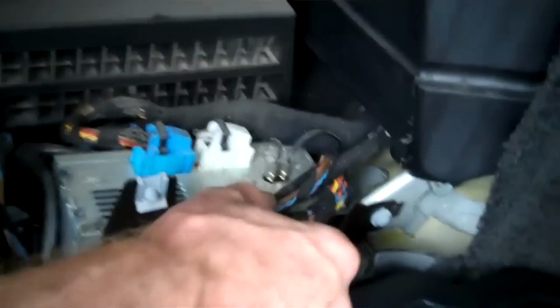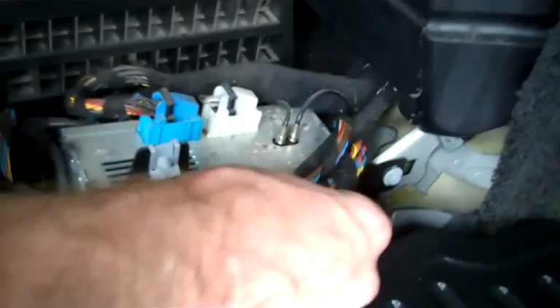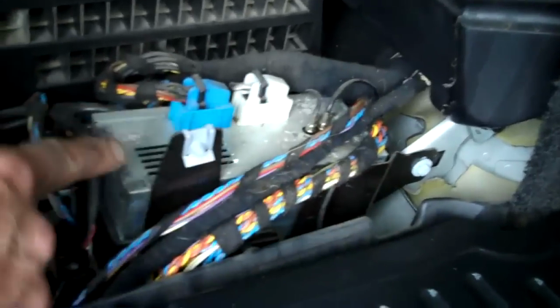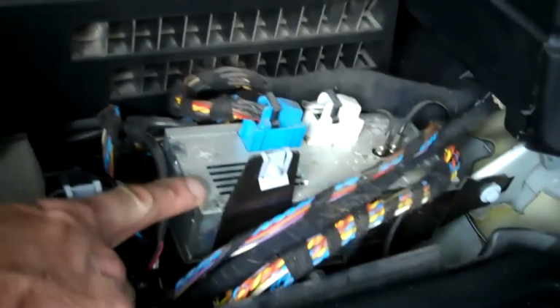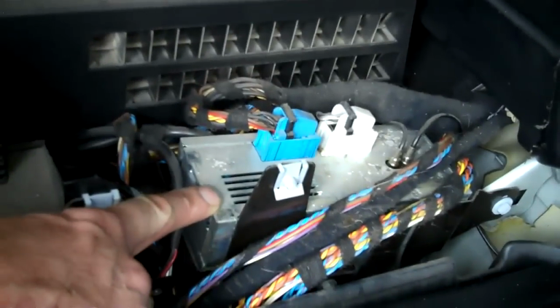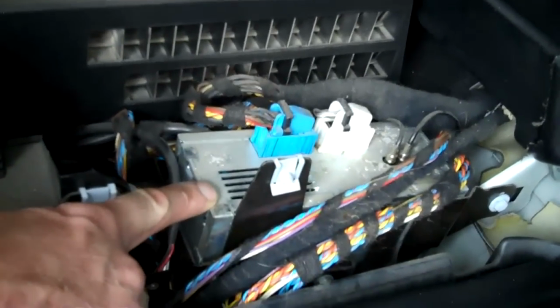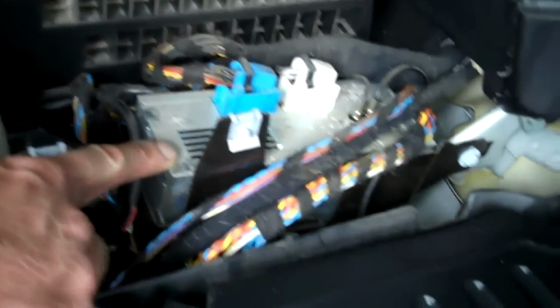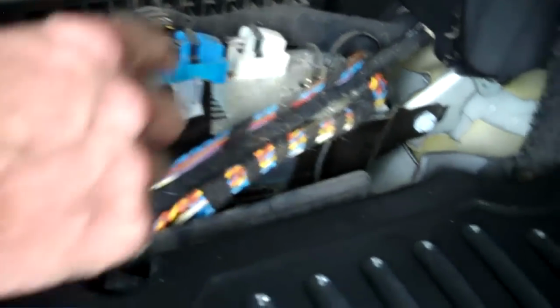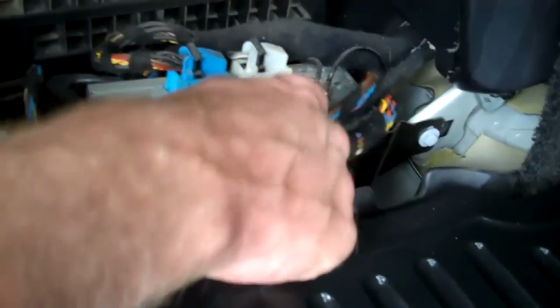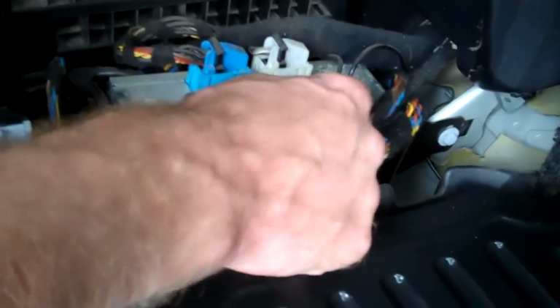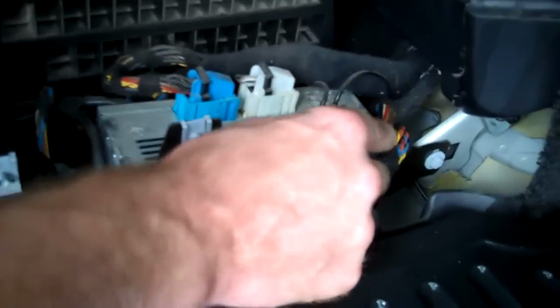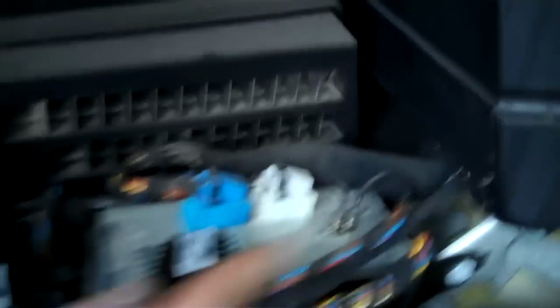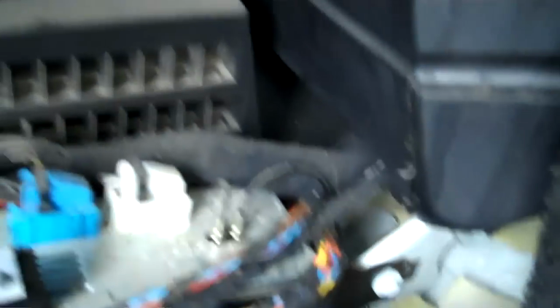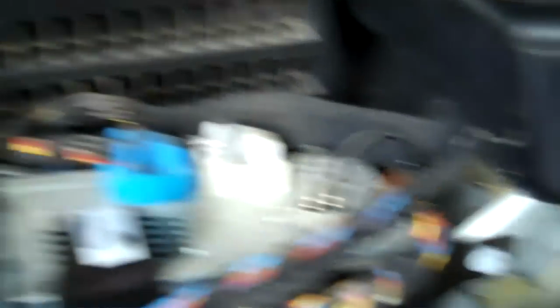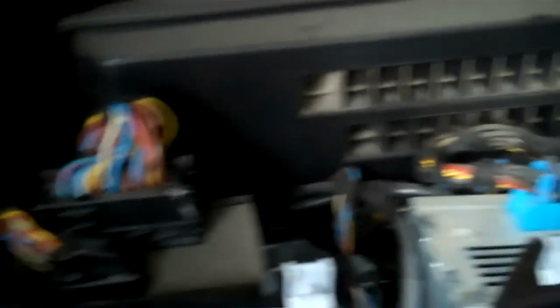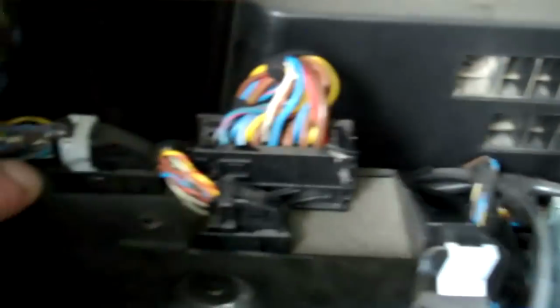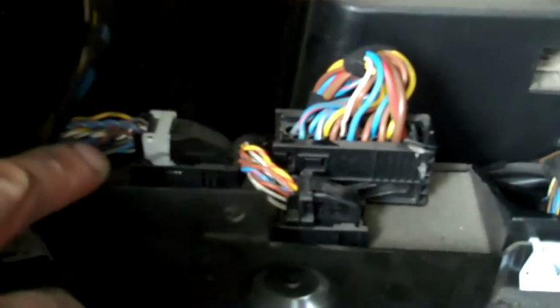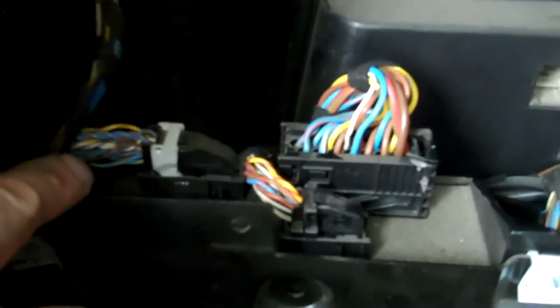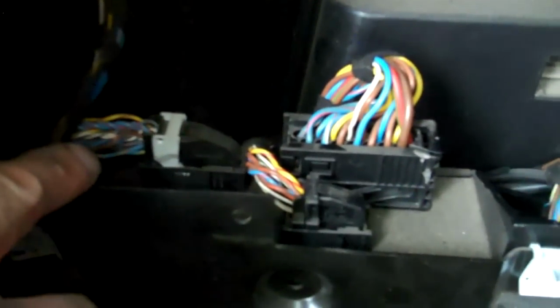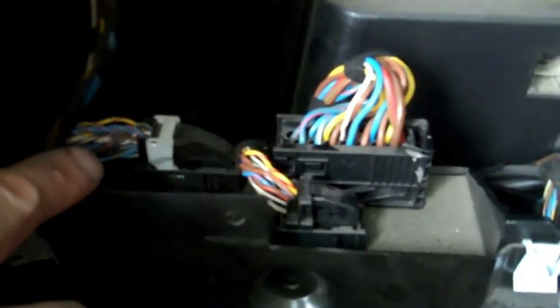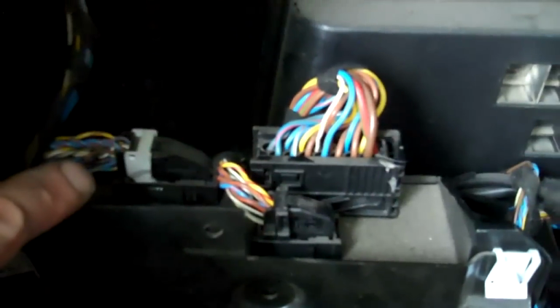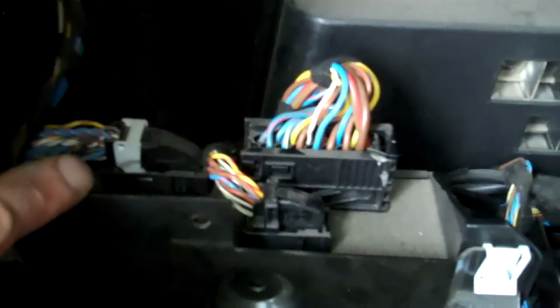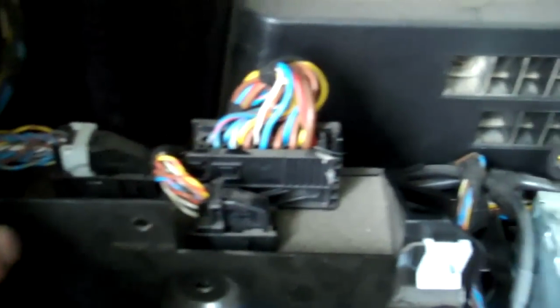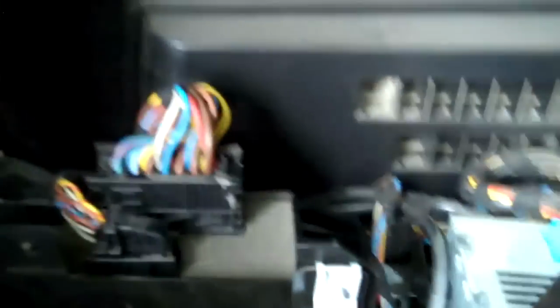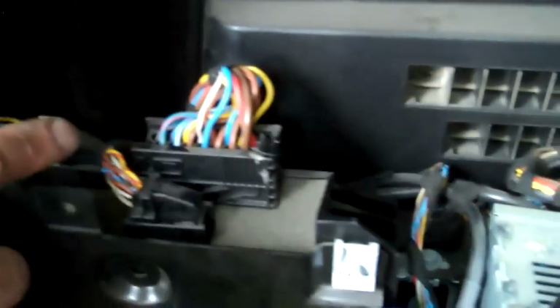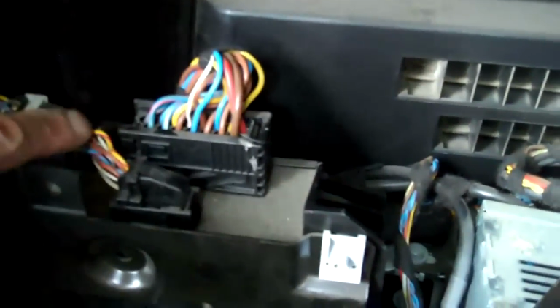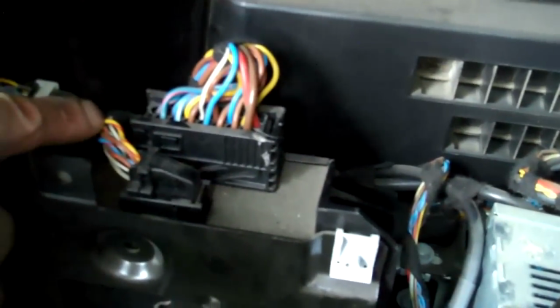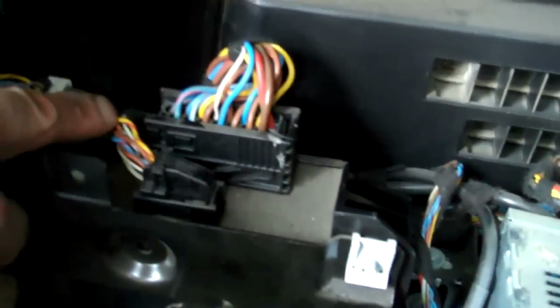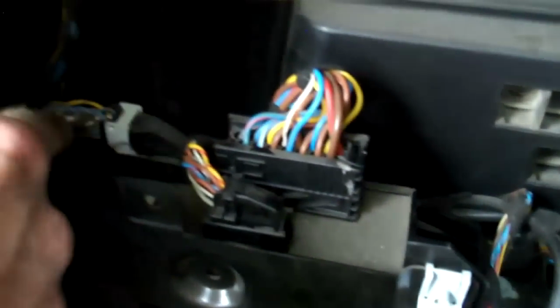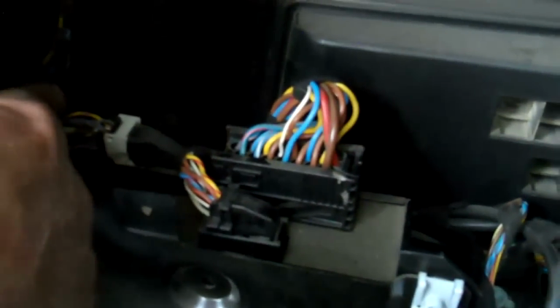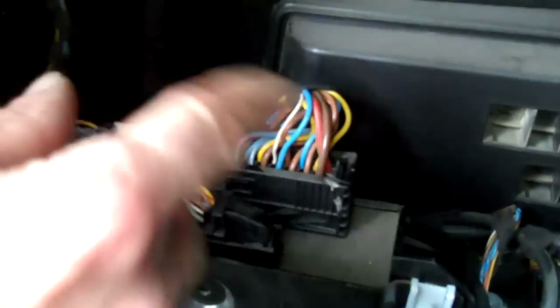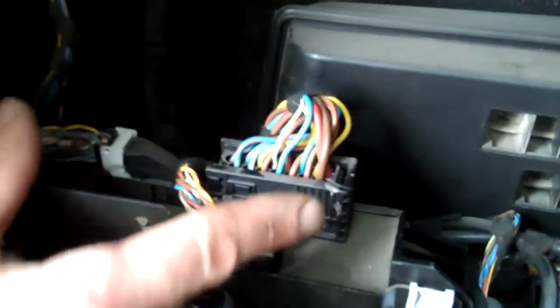In the back you've got various other modules. This module here is the tuner module, and there are the aerials. Now this module here on this particular one is the amplifier, so you've got your speaker signals coming in and going out.